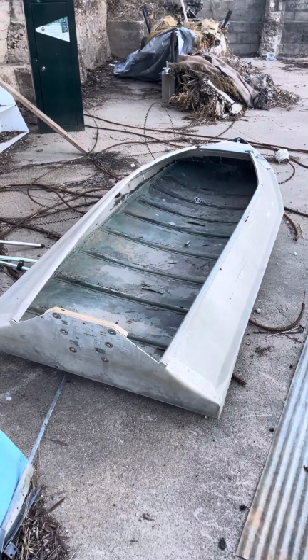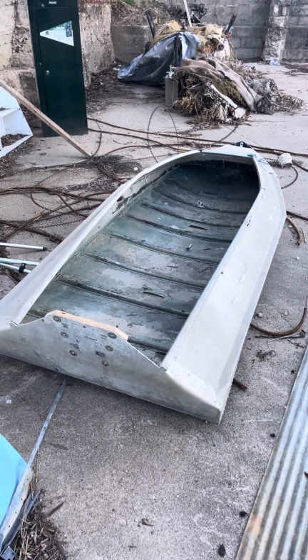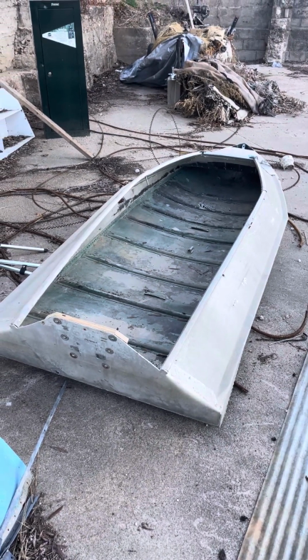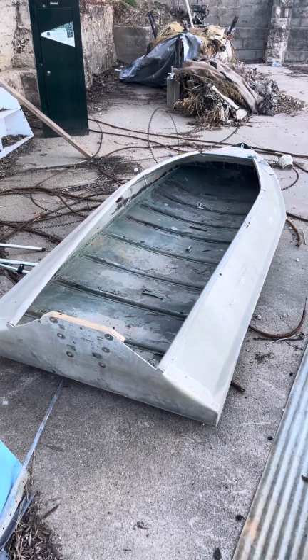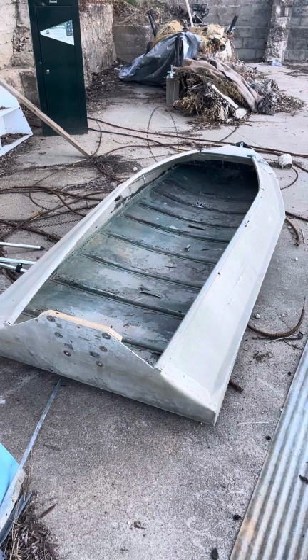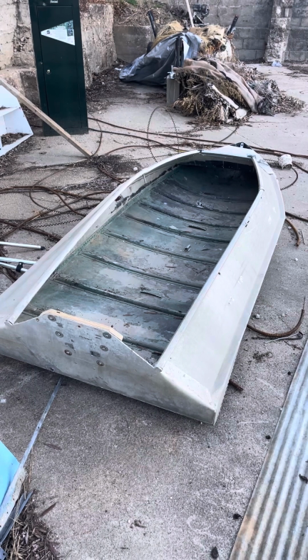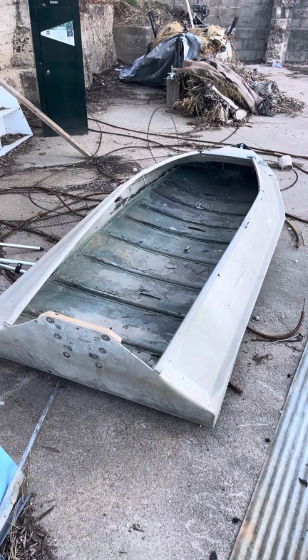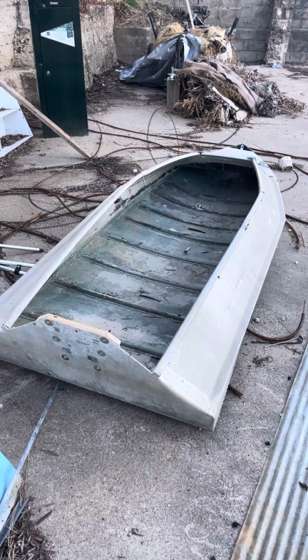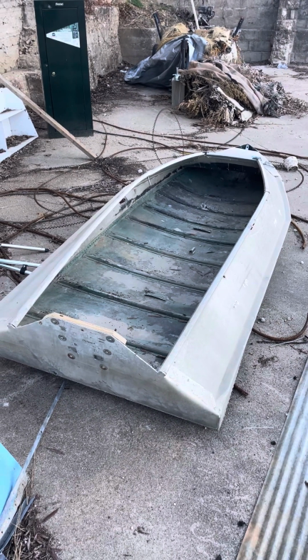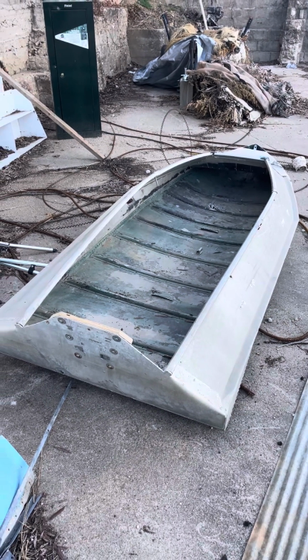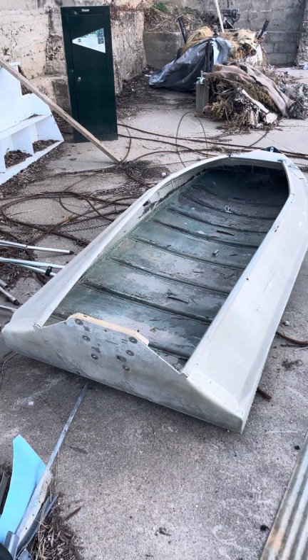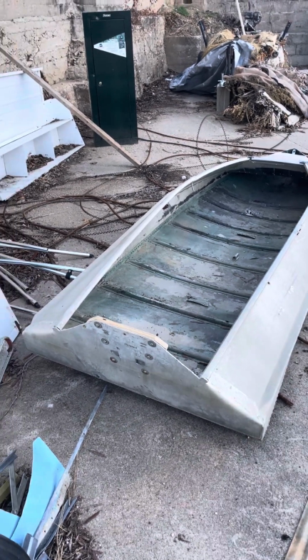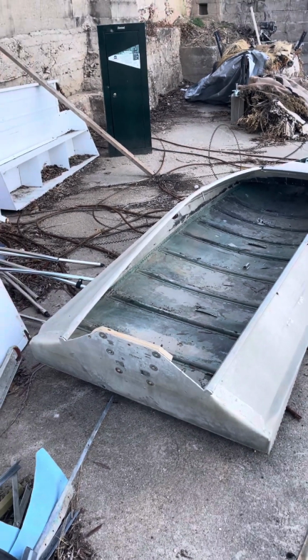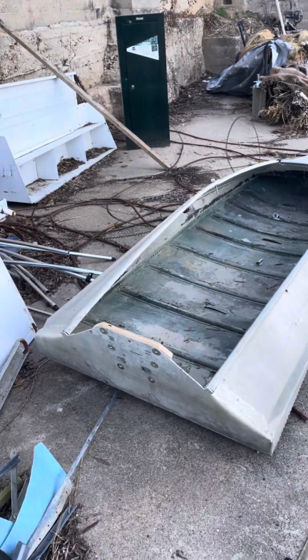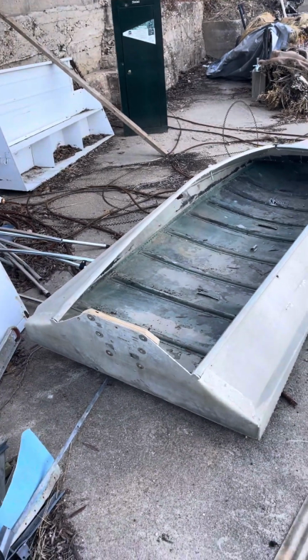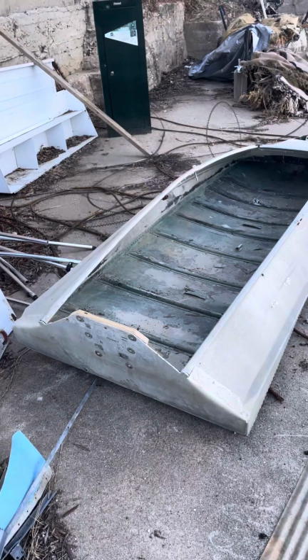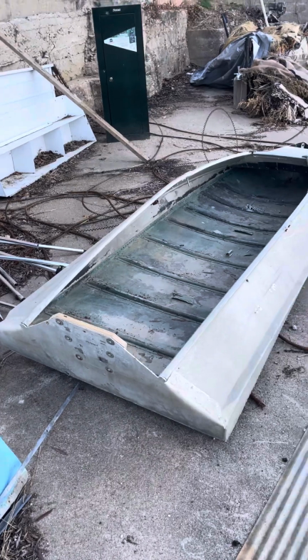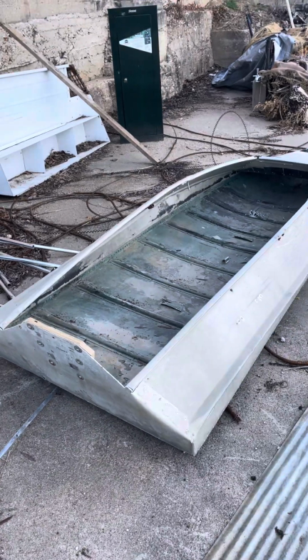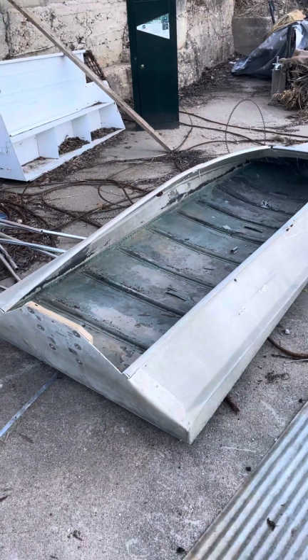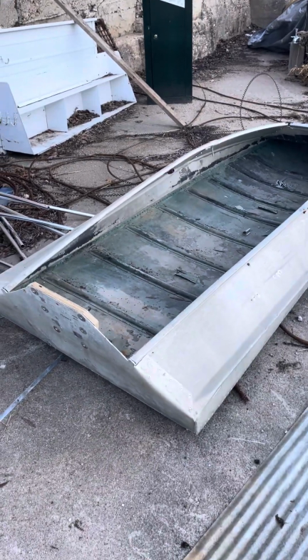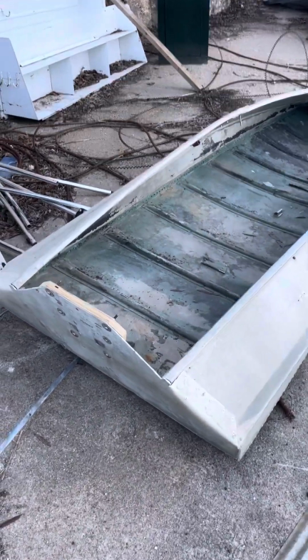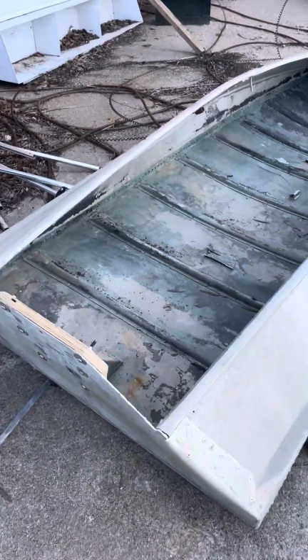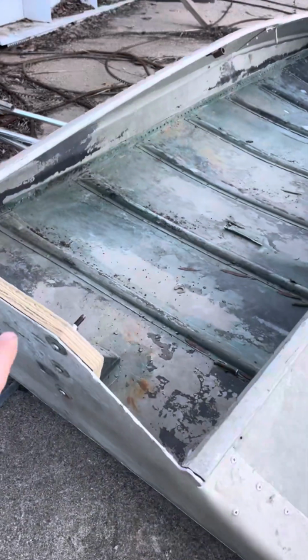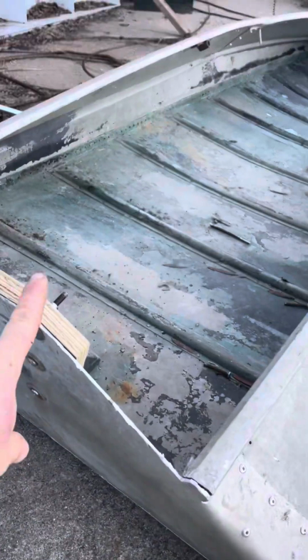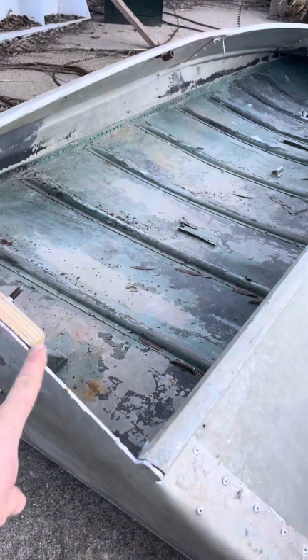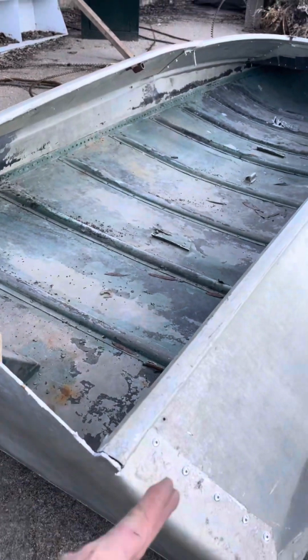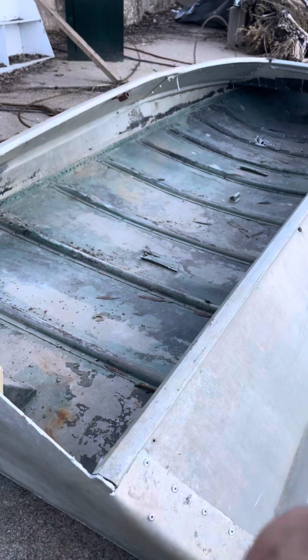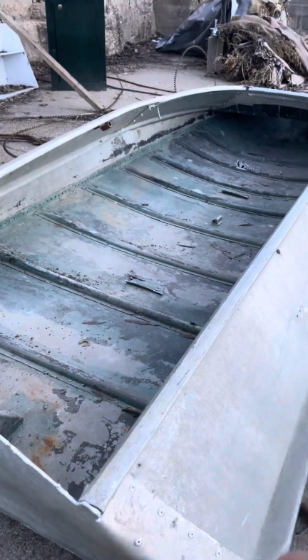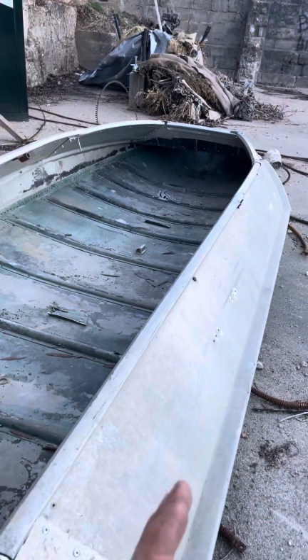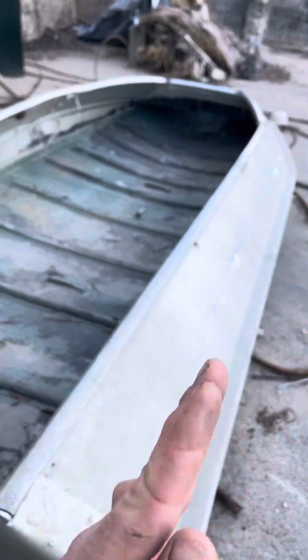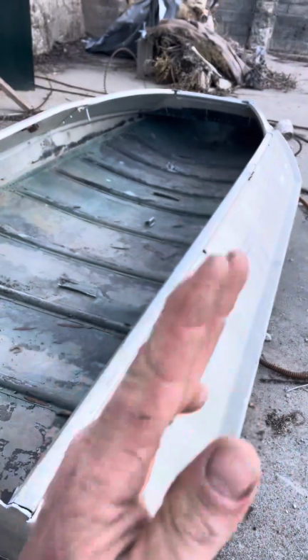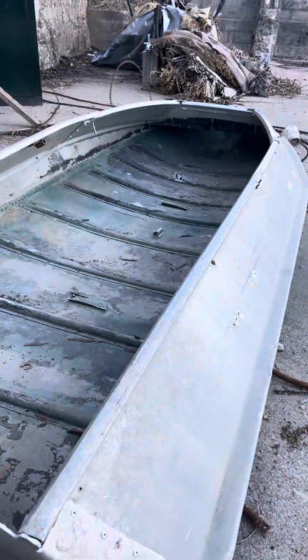DIY layout boat out of an old v-bottom boat, and it's pretty easy to do. First, you've got to cut down the transom. This is going to be straight up and down.